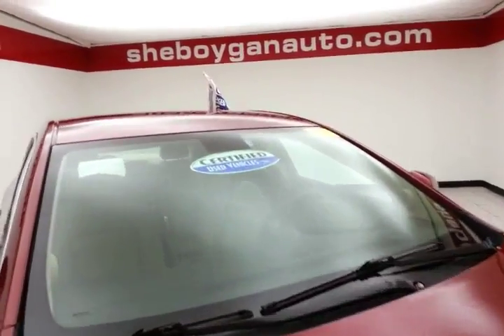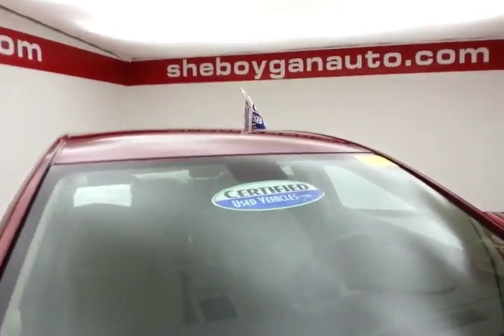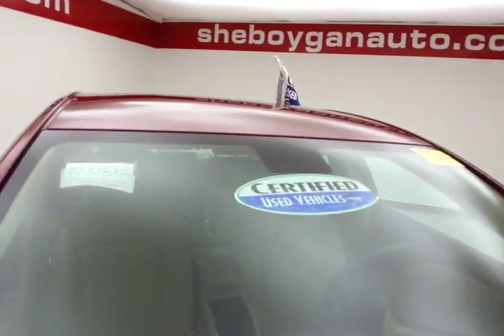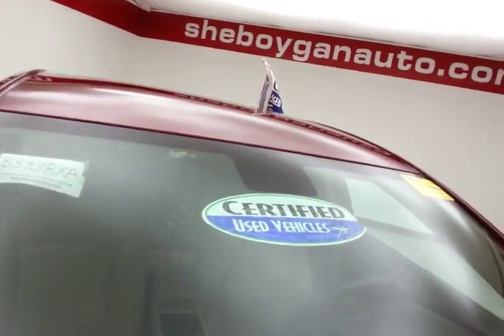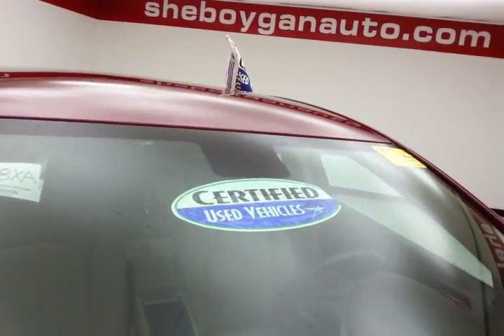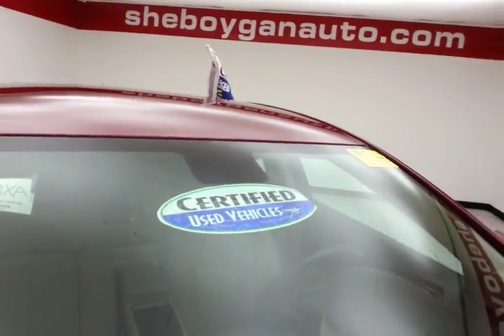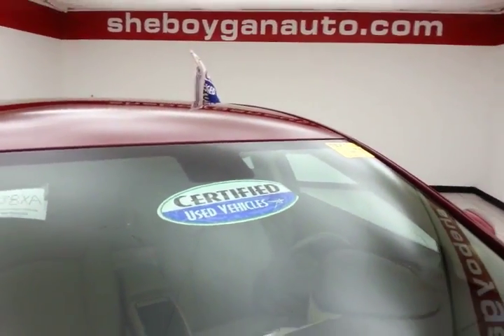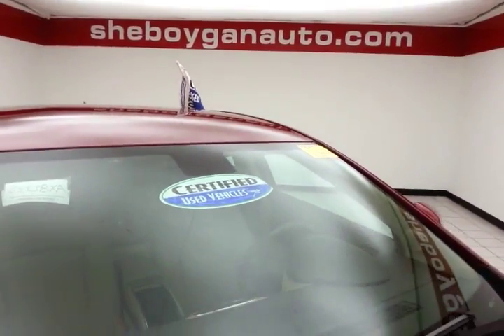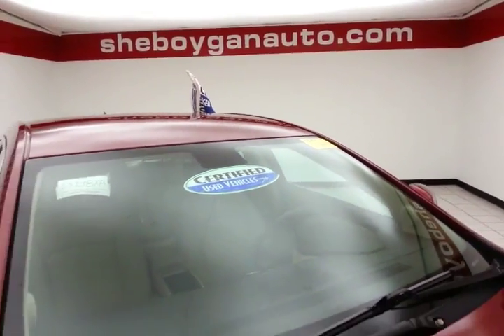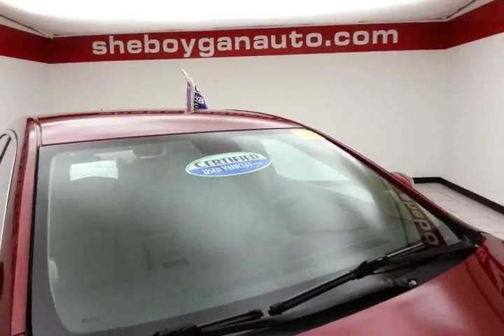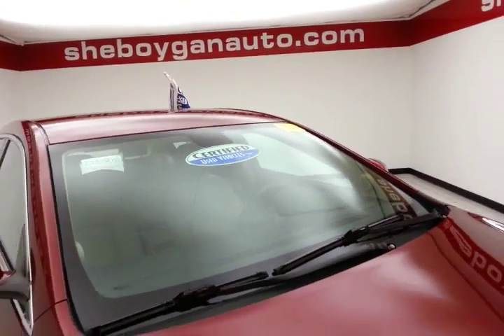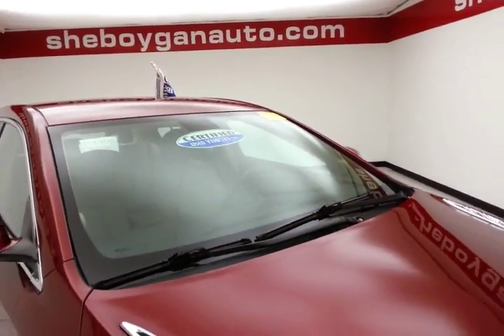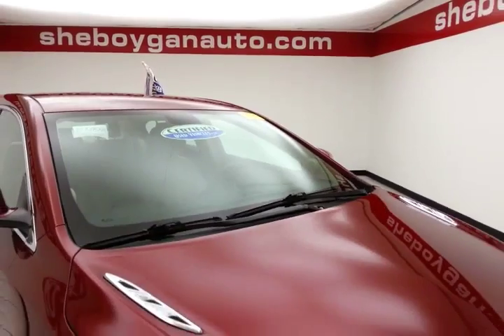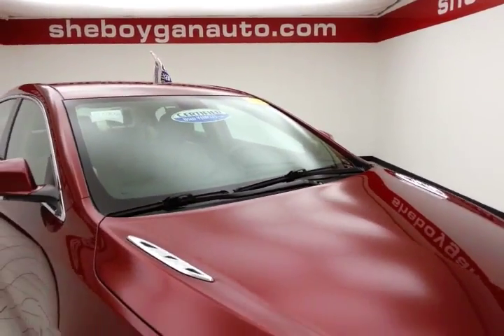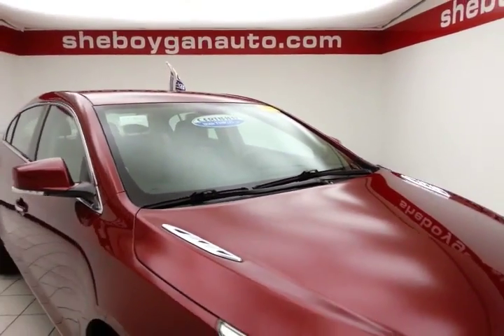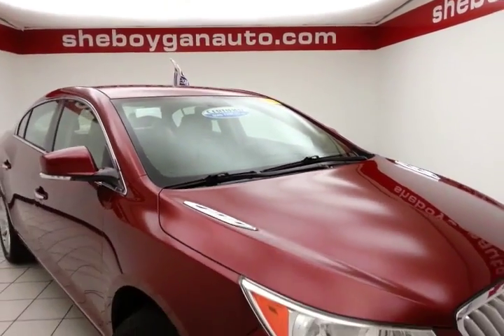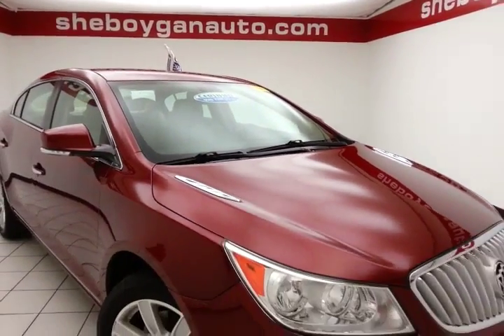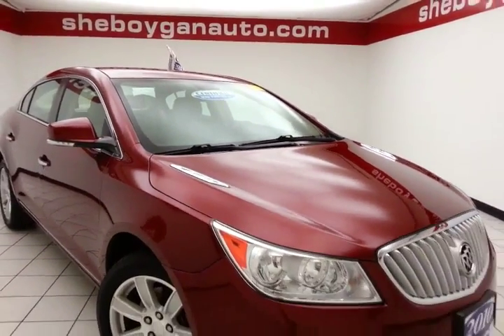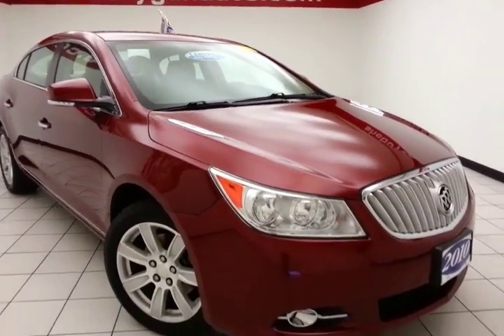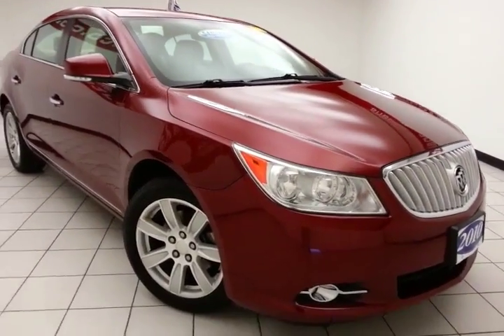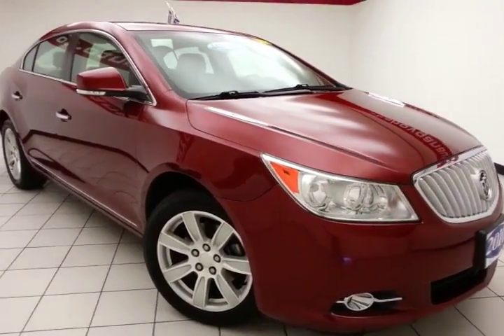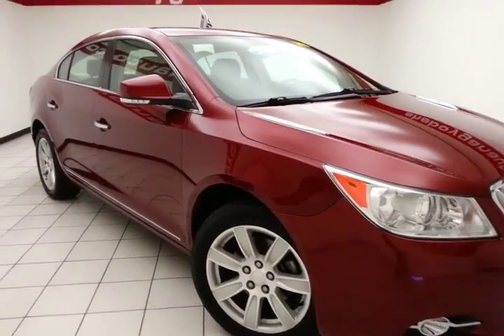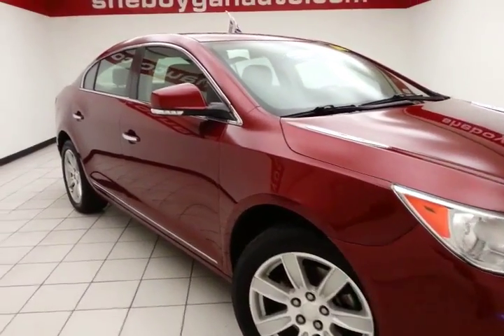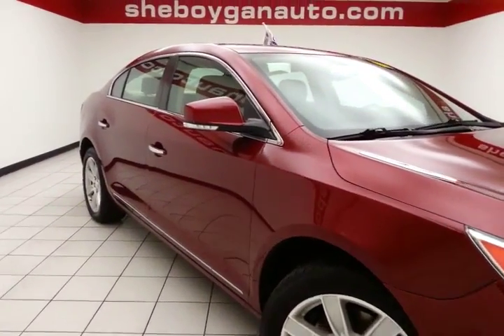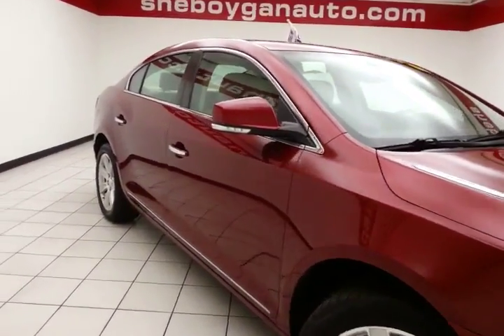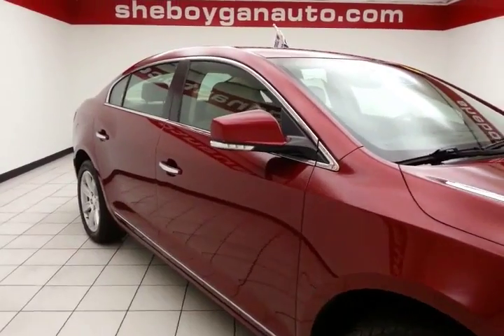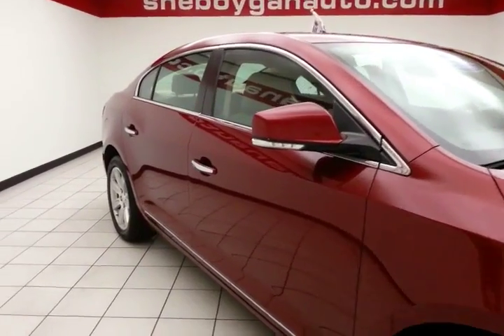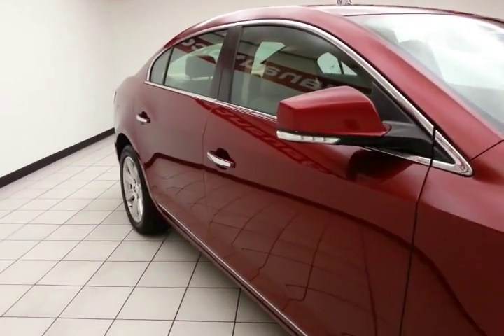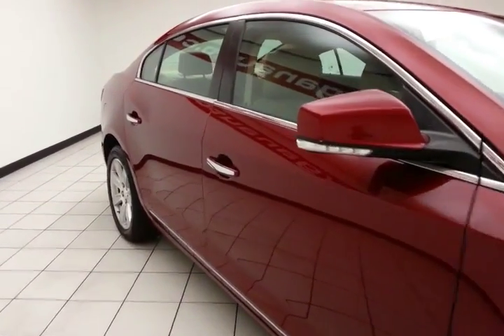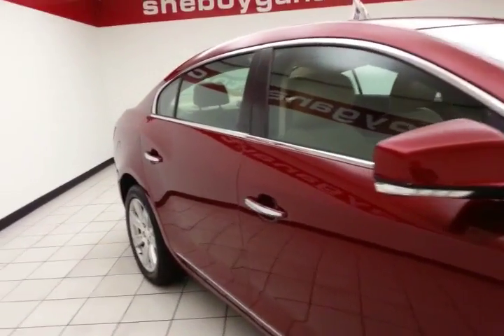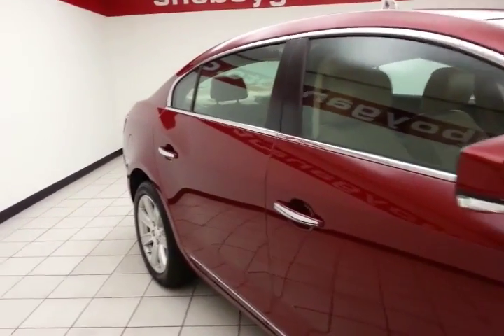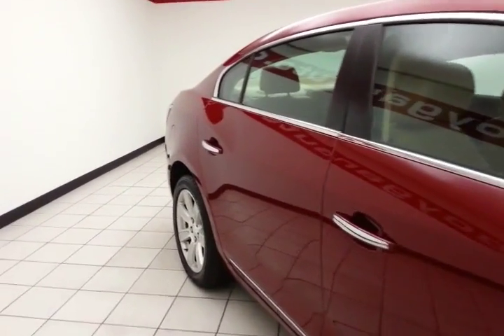After our rigorous inspection, it does qualify for our certified used vehicle program, giving a three-month, 3,000-mile powertrain warranty, which also includes emergency roadside assistance, towing, rental reimbursement, and trip interruption service, all available nationwide.